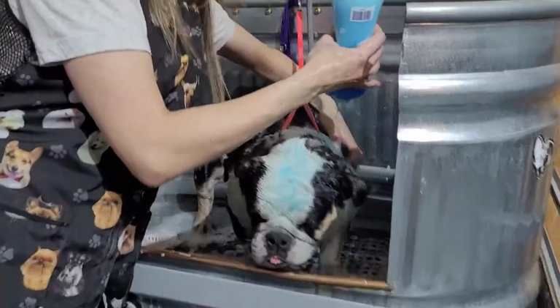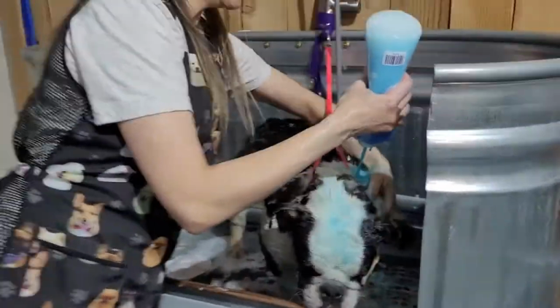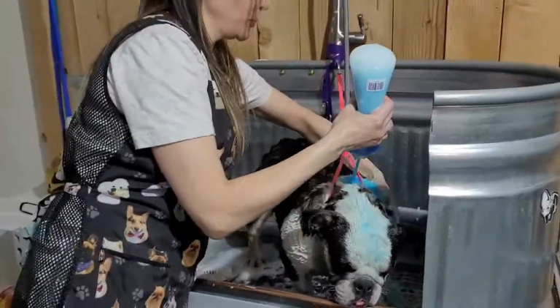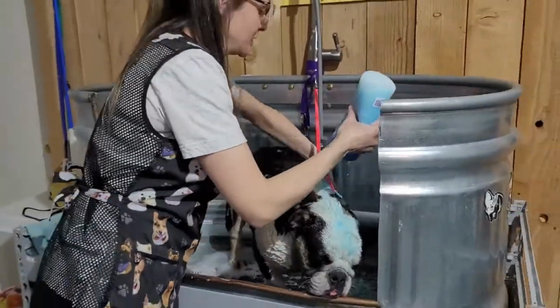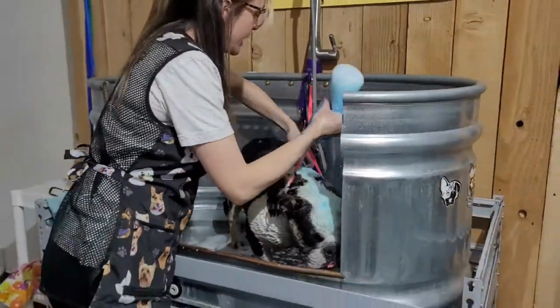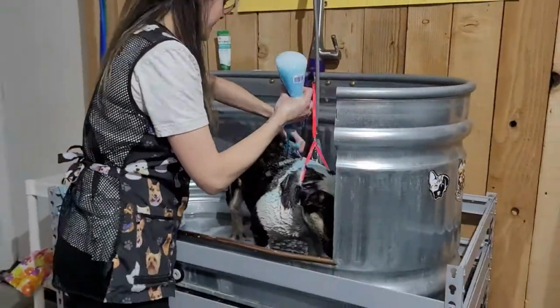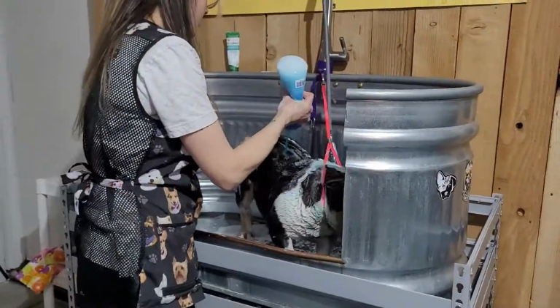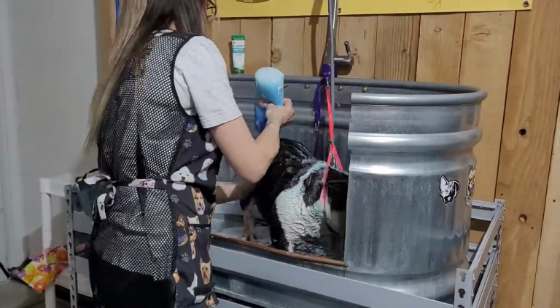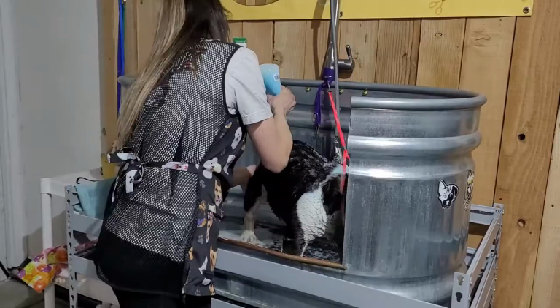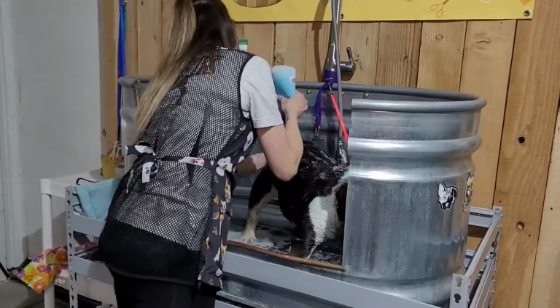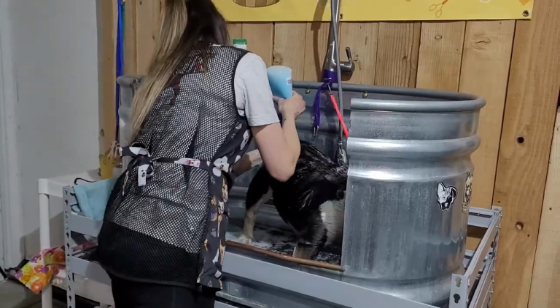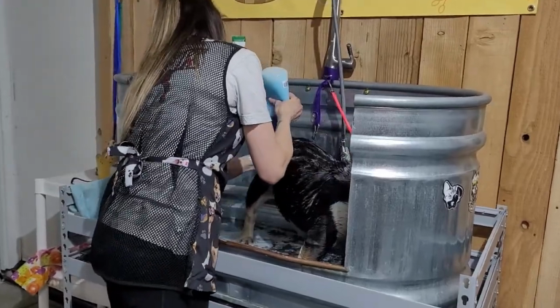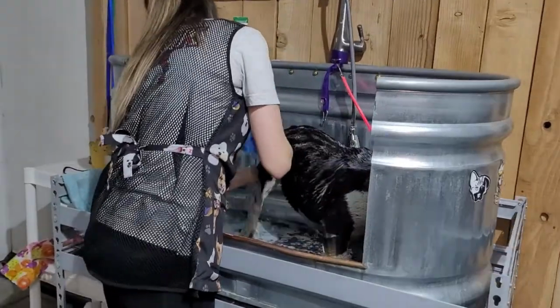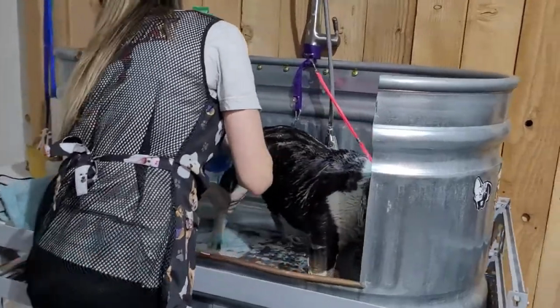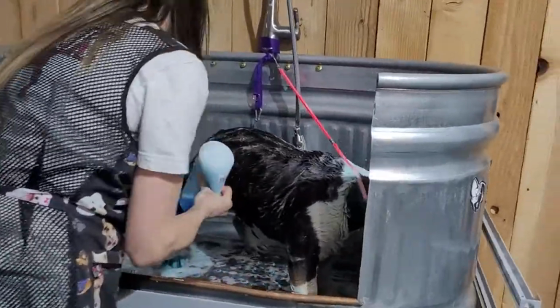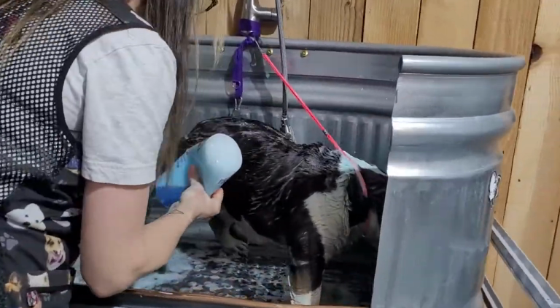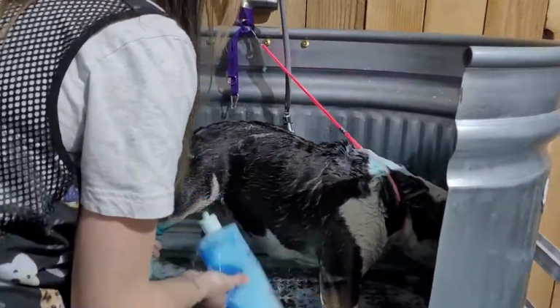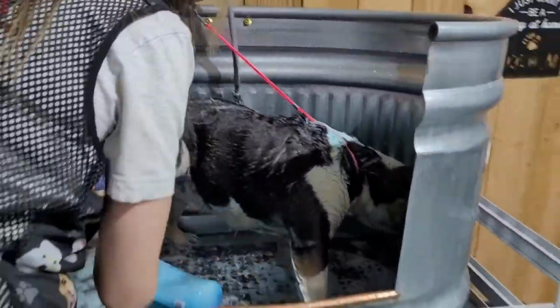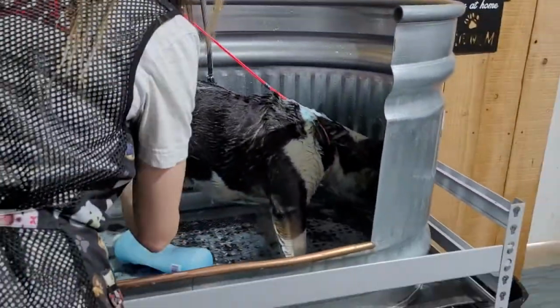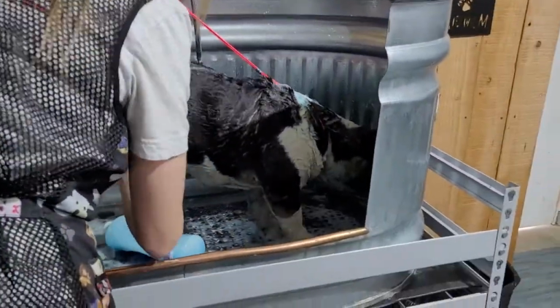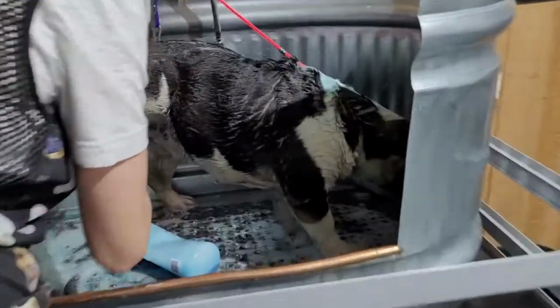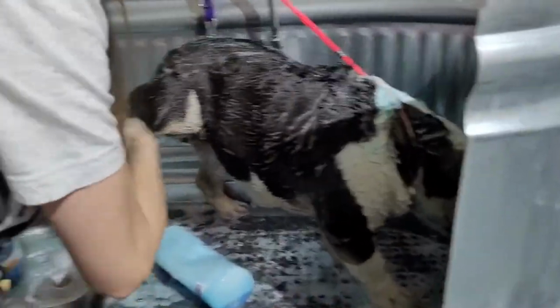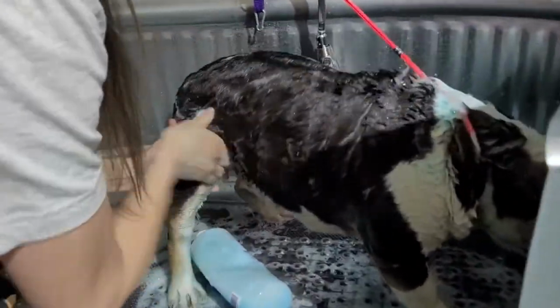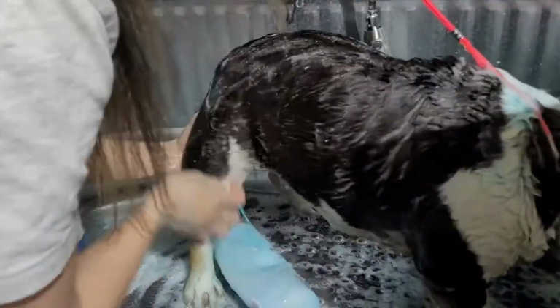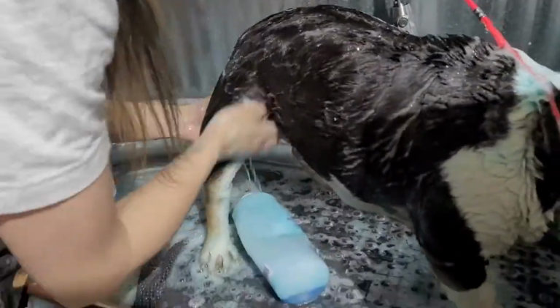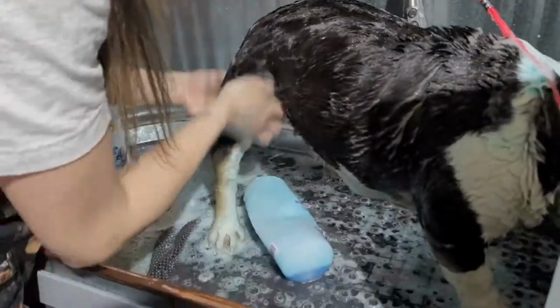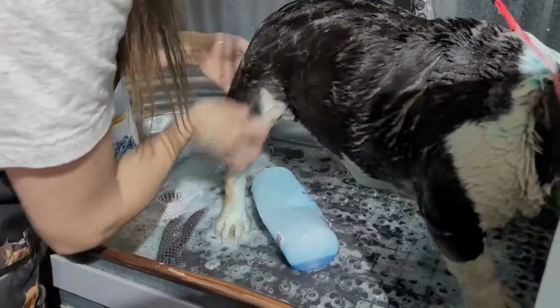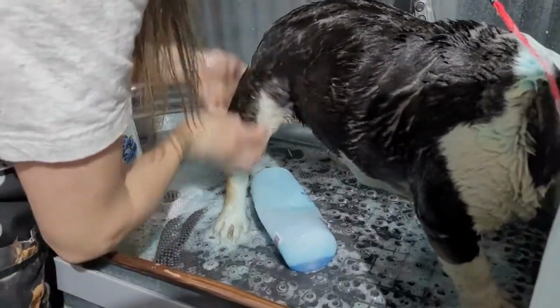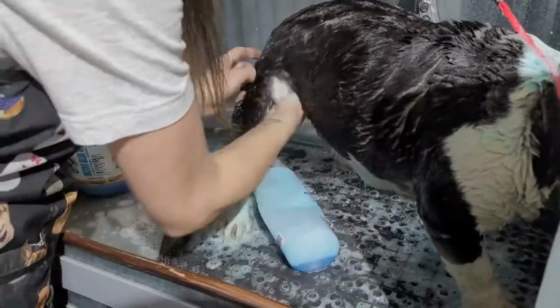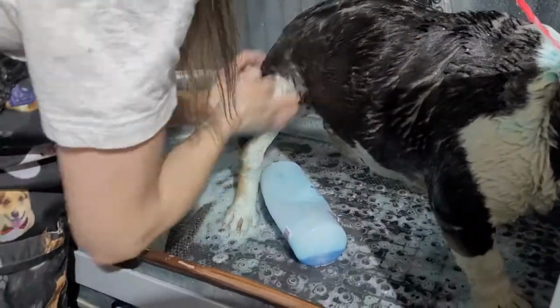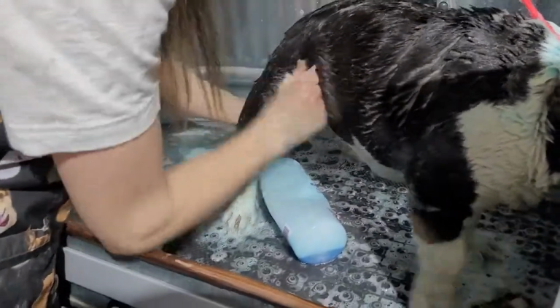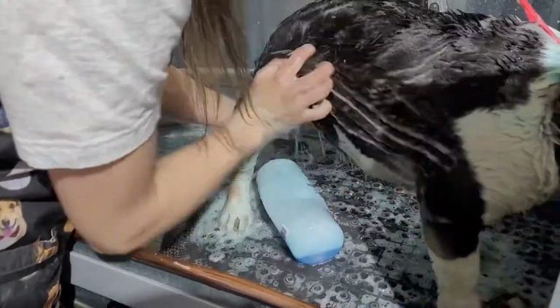We're here soaping up Miss Luna, getting her all cleaned up. I went ahead and got some blueberry shampoo — she did seem to have a lot of muck on her white areas. The blueberry does help with whitening. We're just working that into the skin.